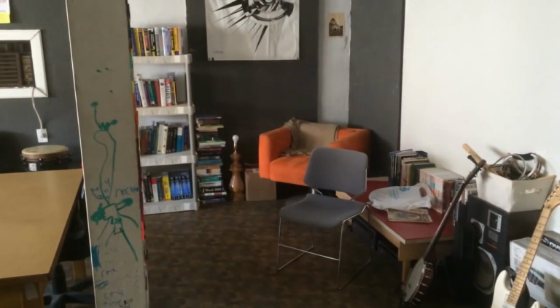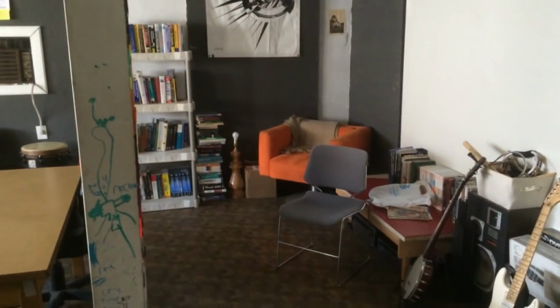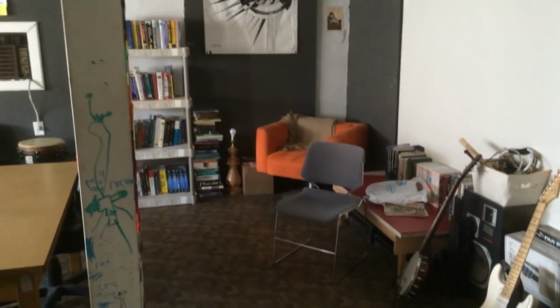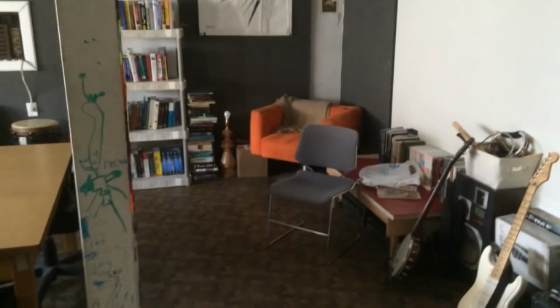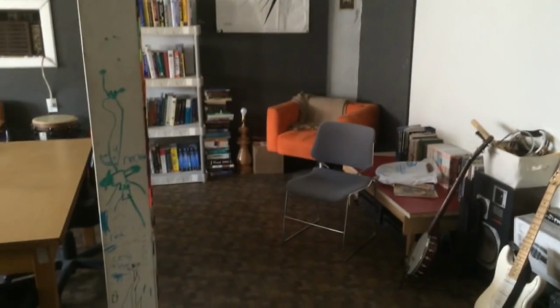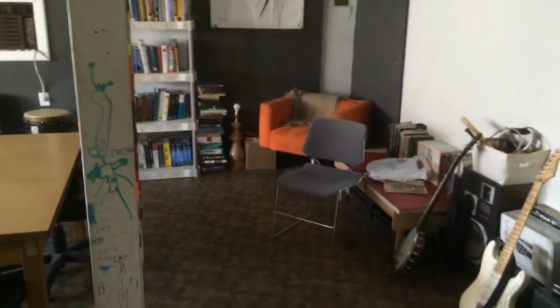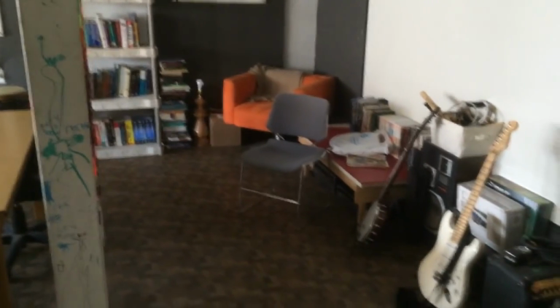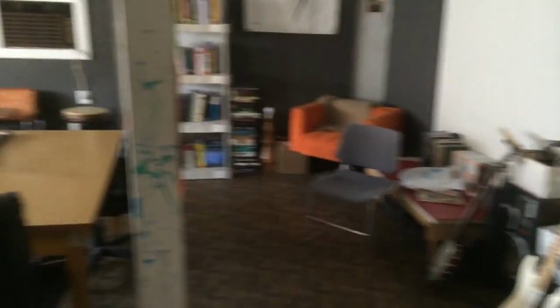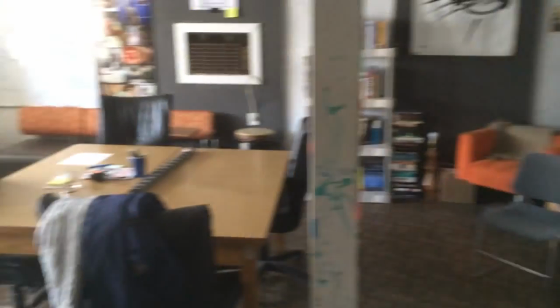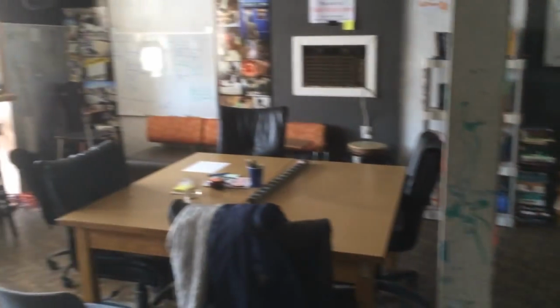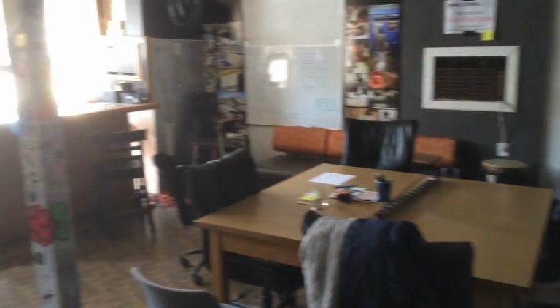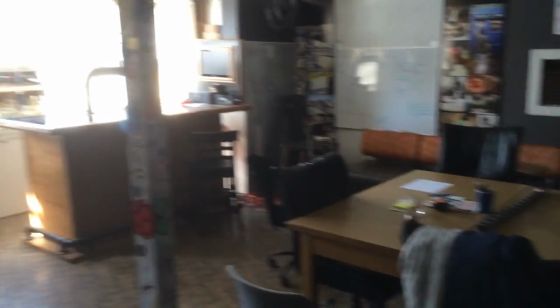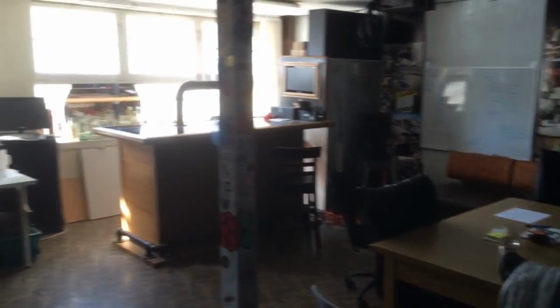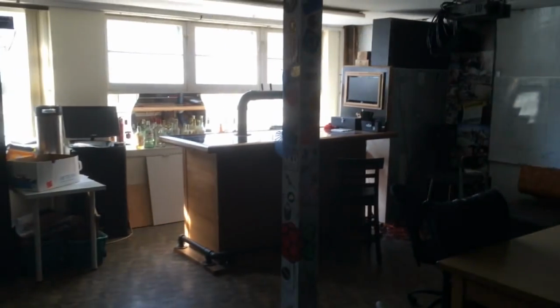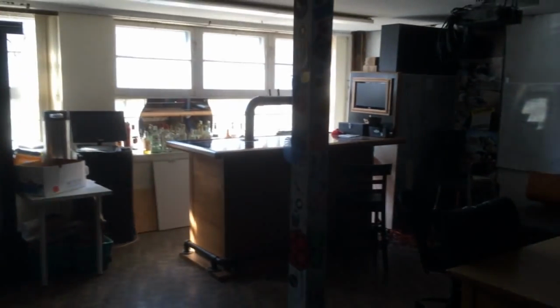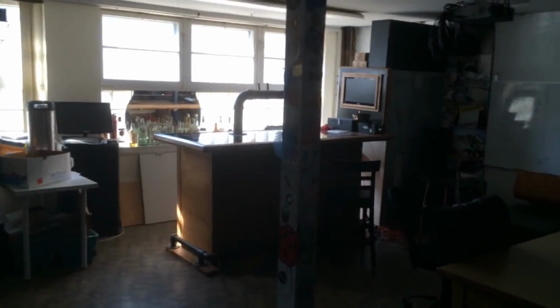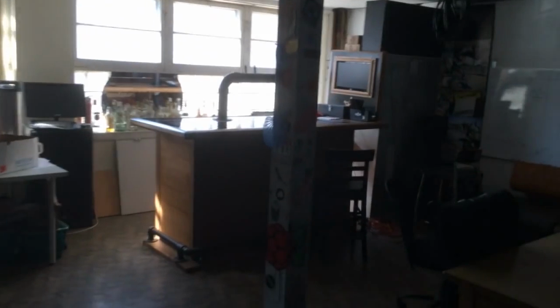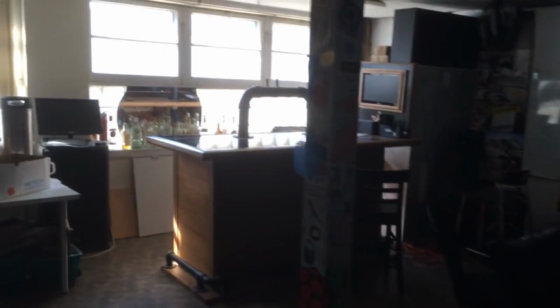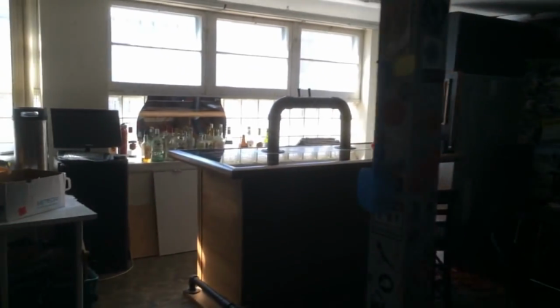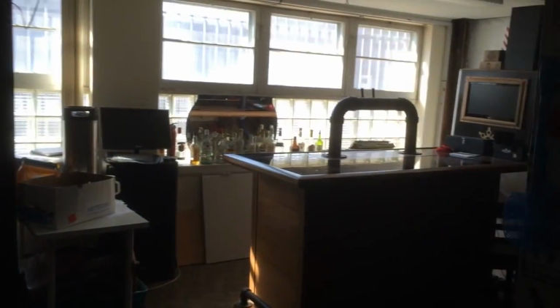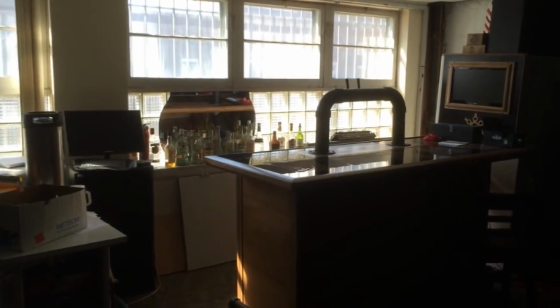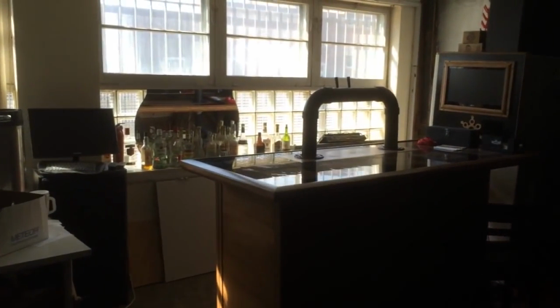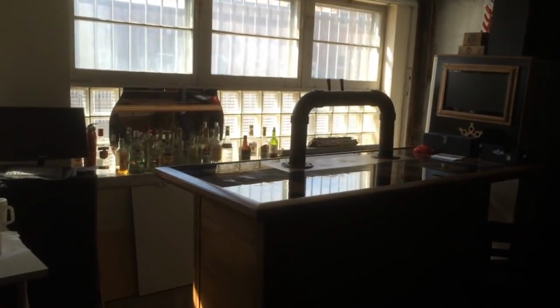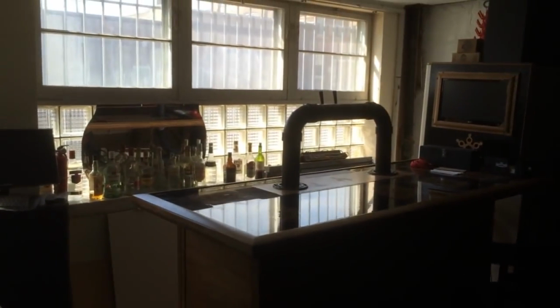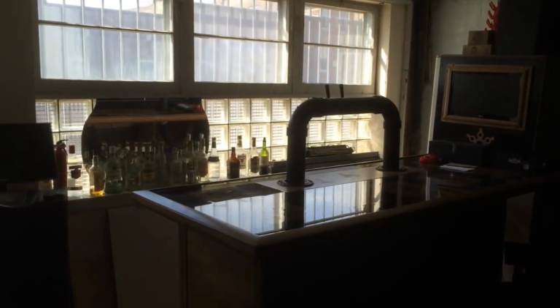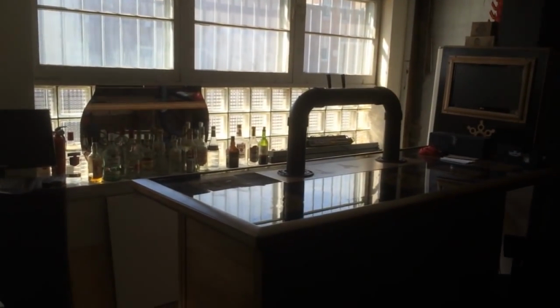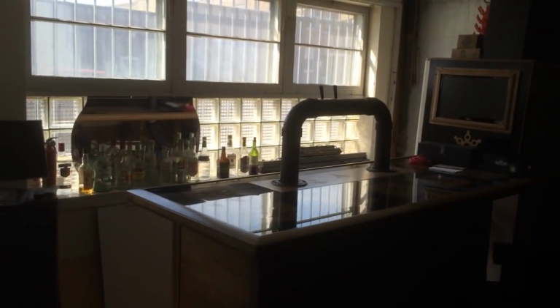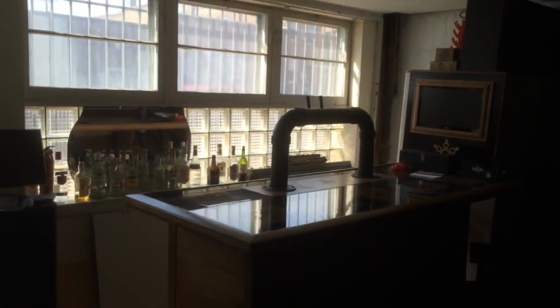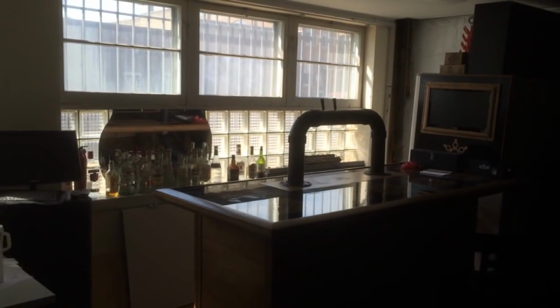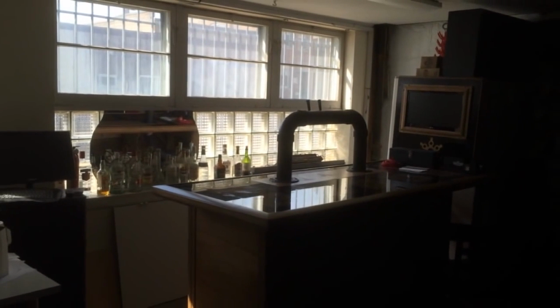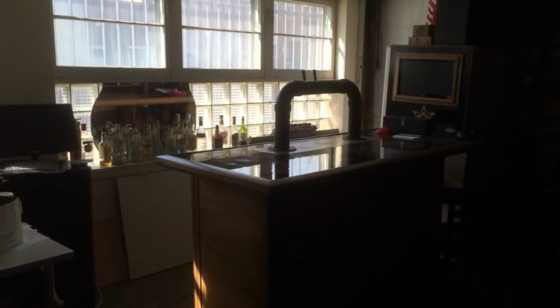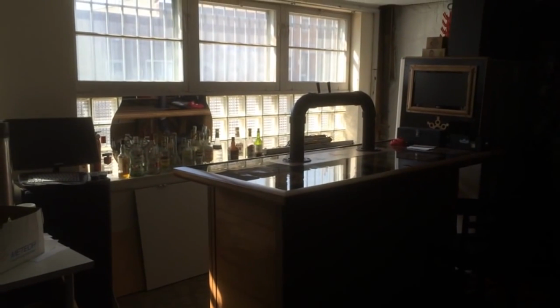There's a meeting space over here where it looks like they play music as well. And over here at the front window, they actually have a bar — a full-service bar here at Pumping Station Number One. Cool!